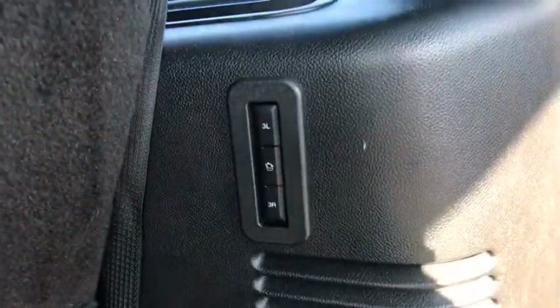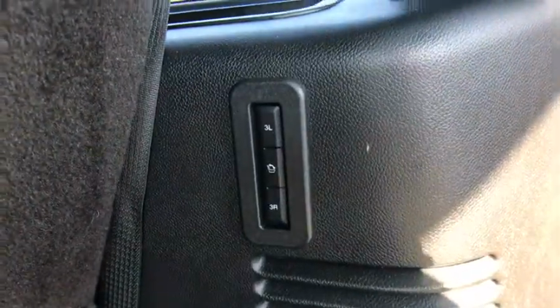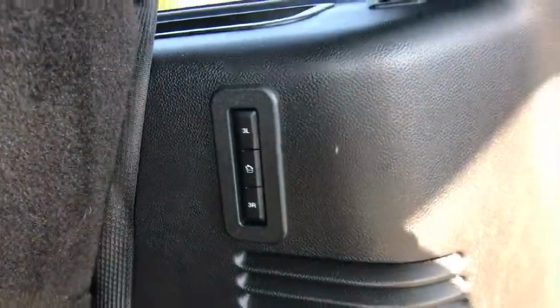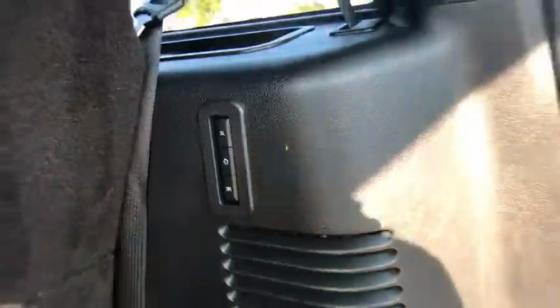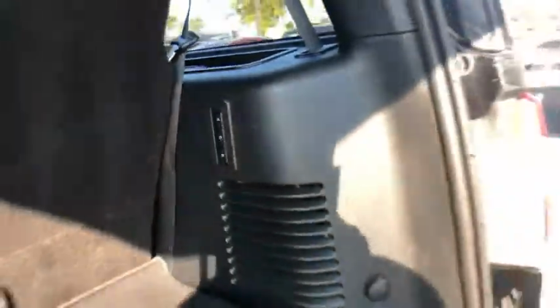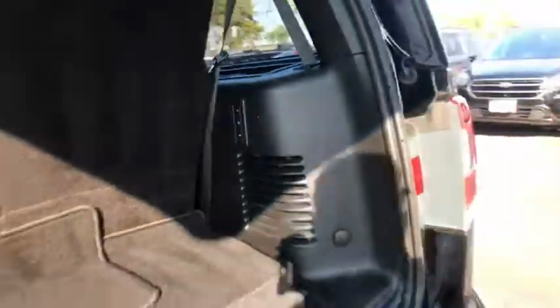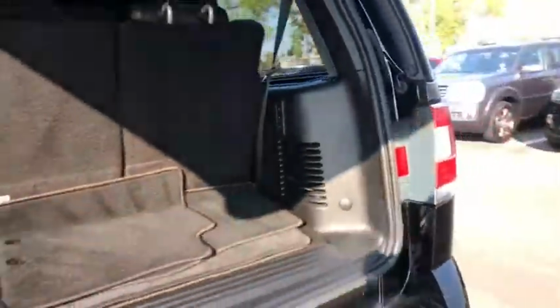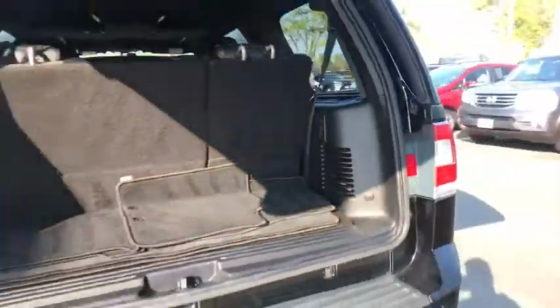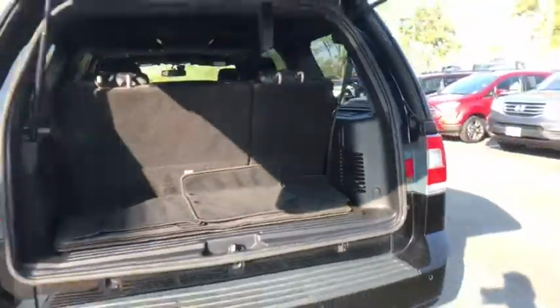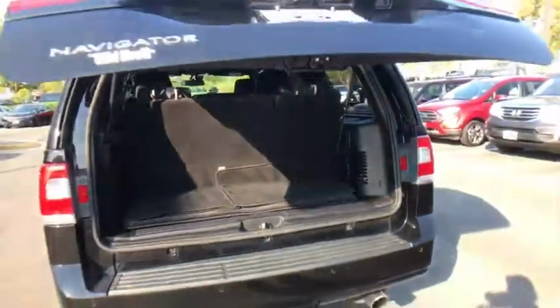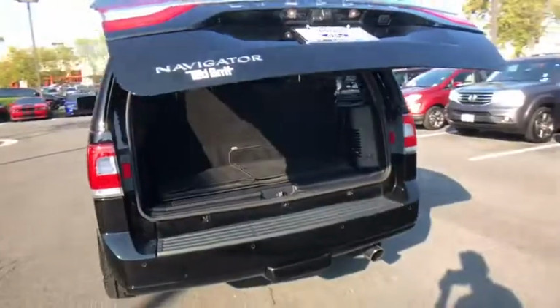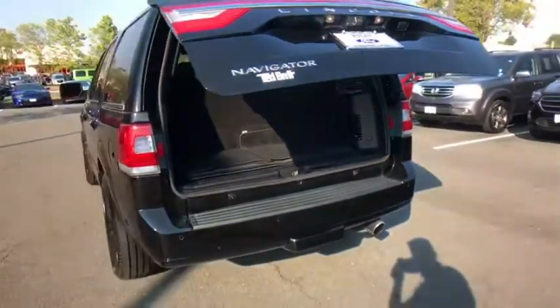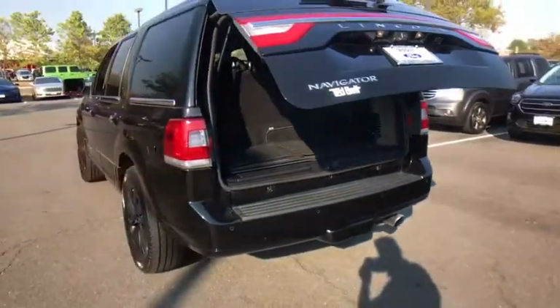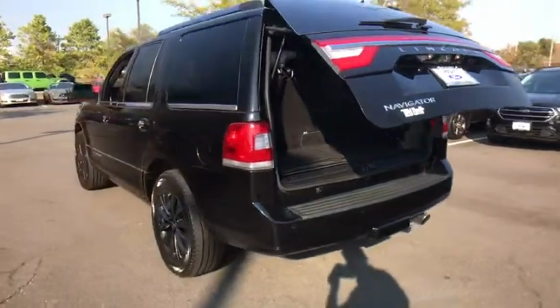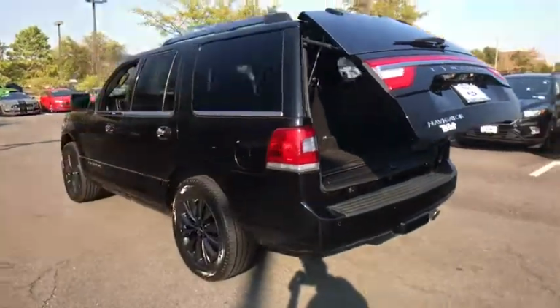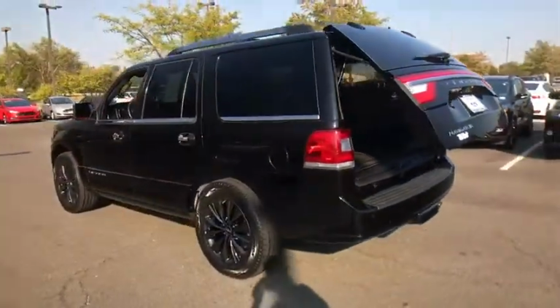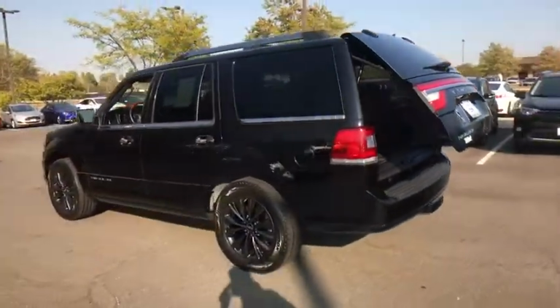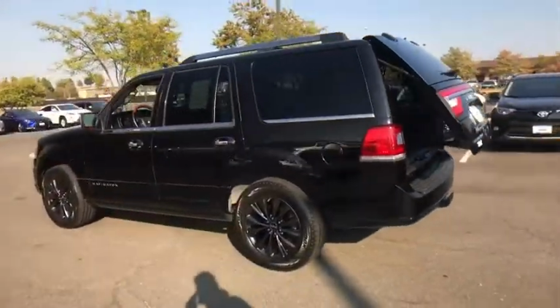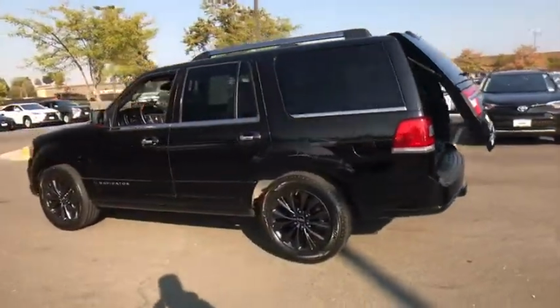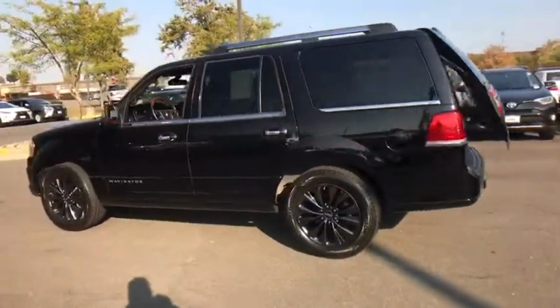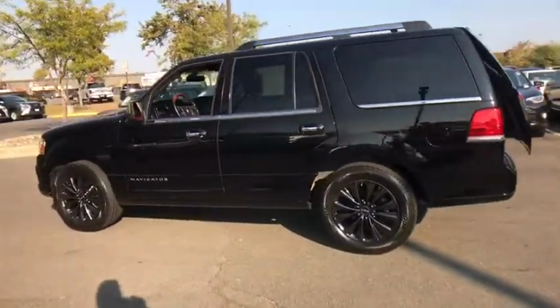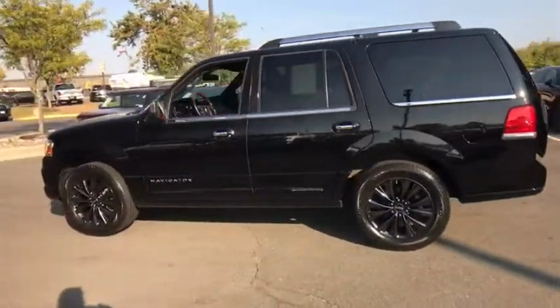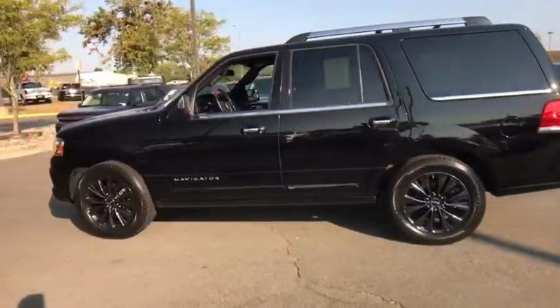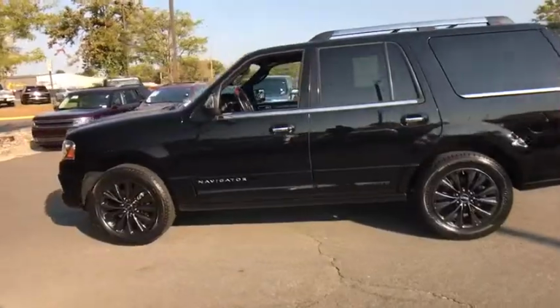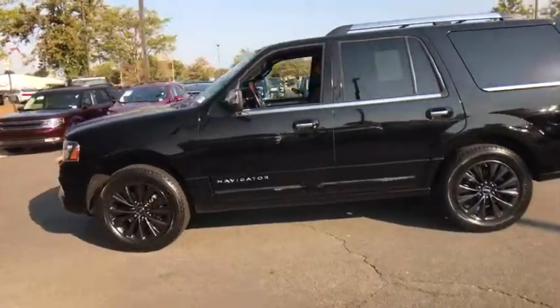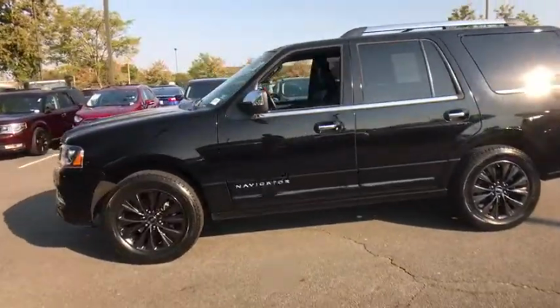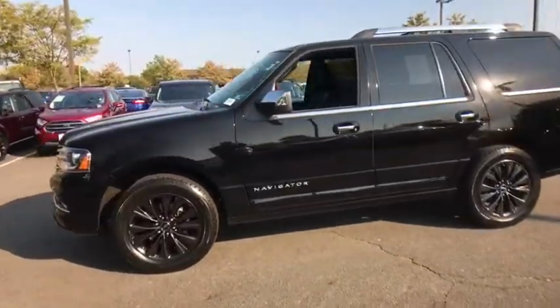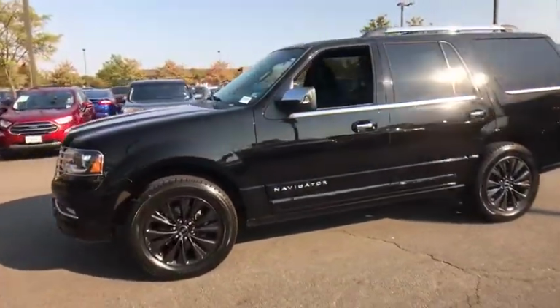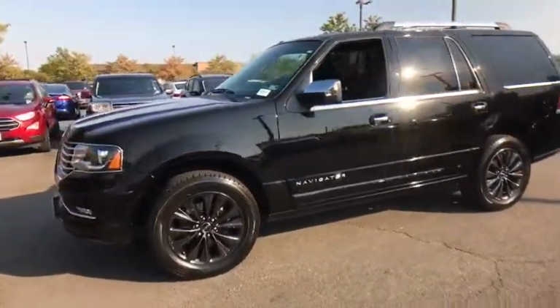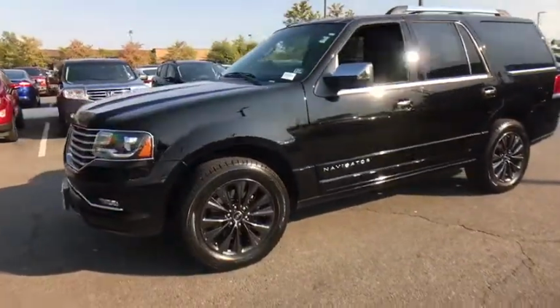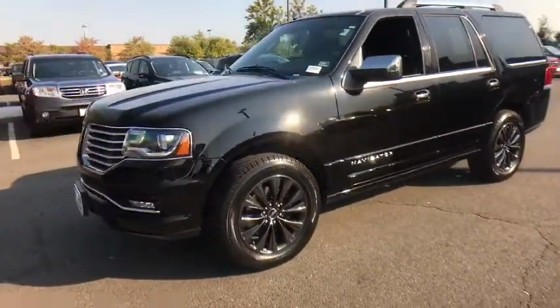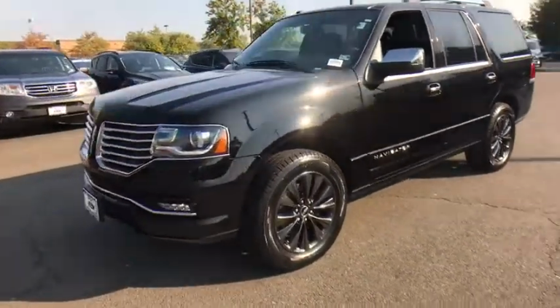Leather-wrapped steering wheel, adjustable steering wheel, power steering, four-wheel drive, keyless start, four-wheel disc brakes, cruise control. This isn't just a vehicle. It's an experience. So stop in for a test drive today.